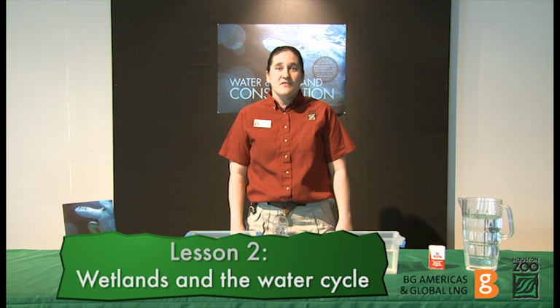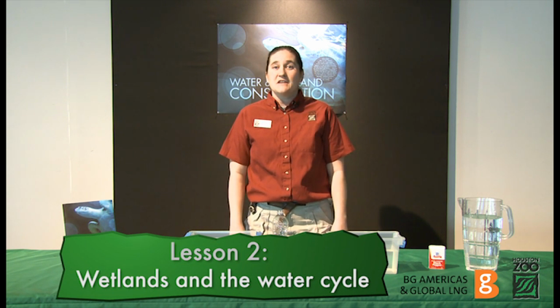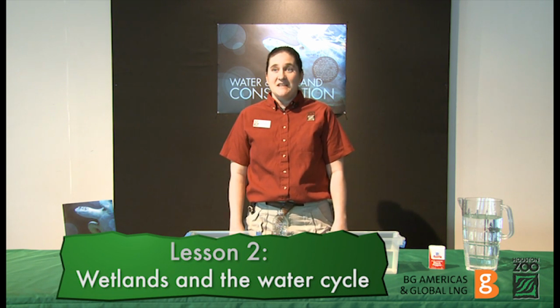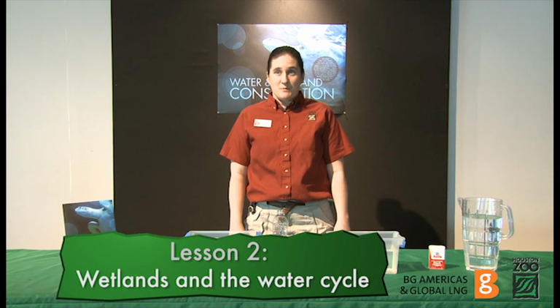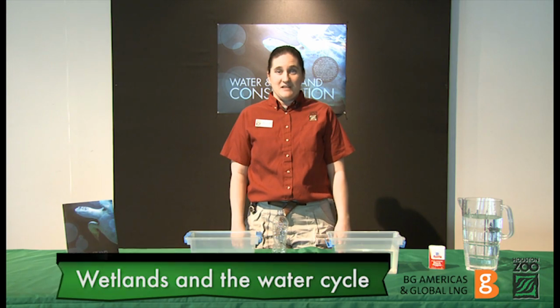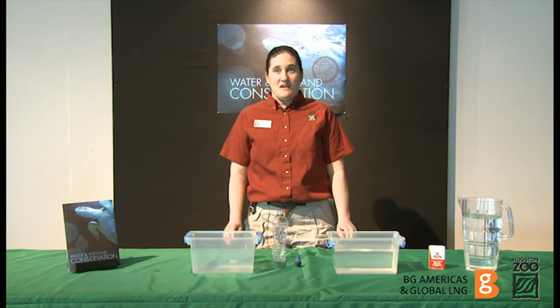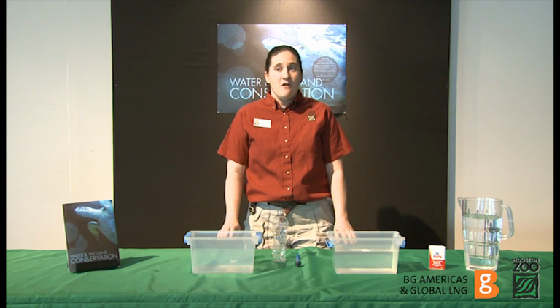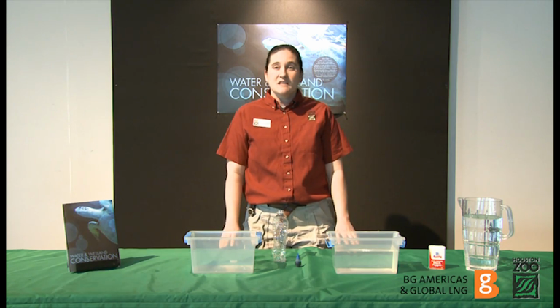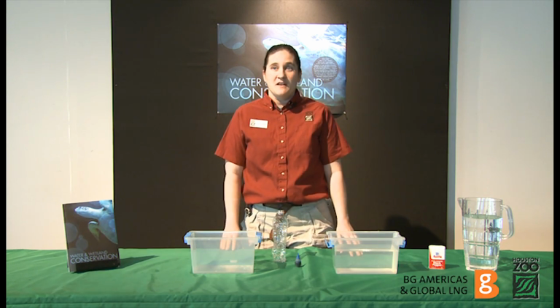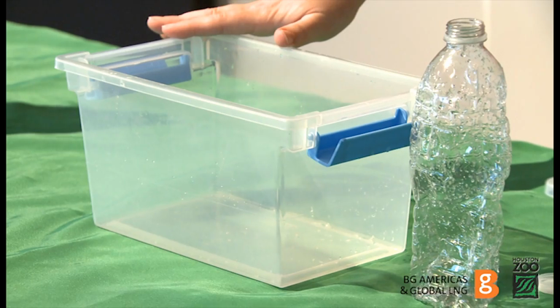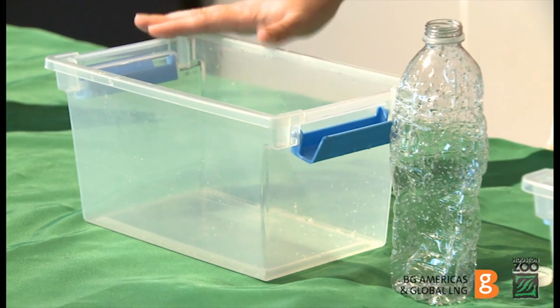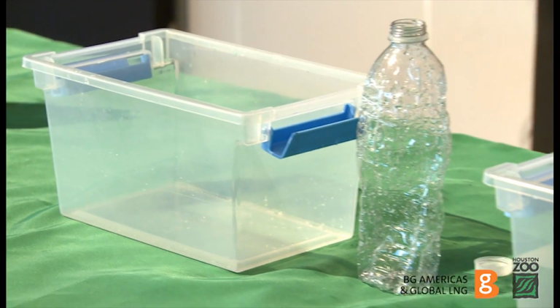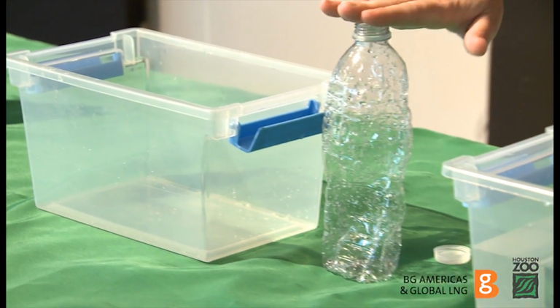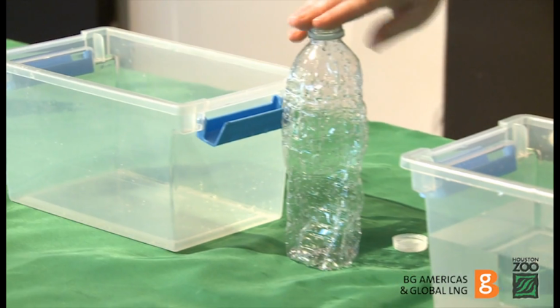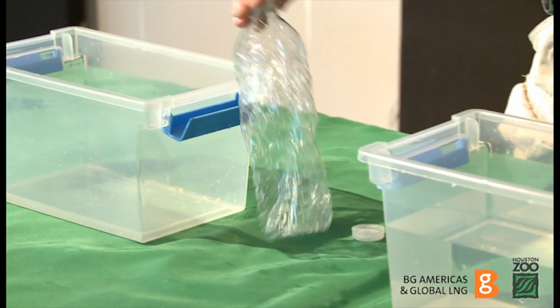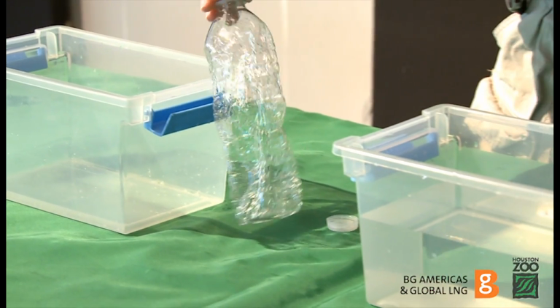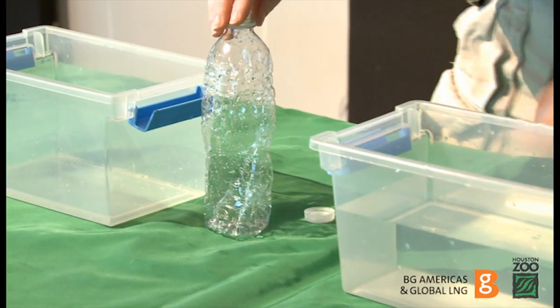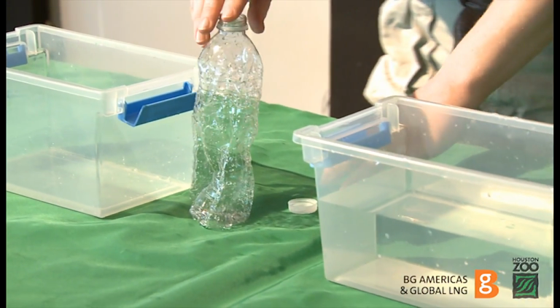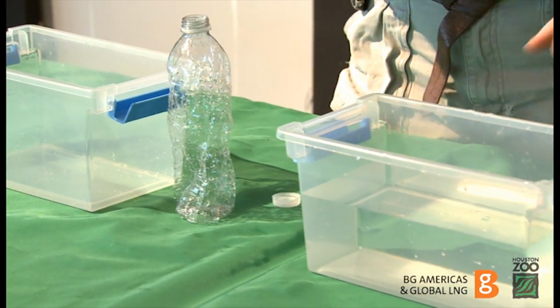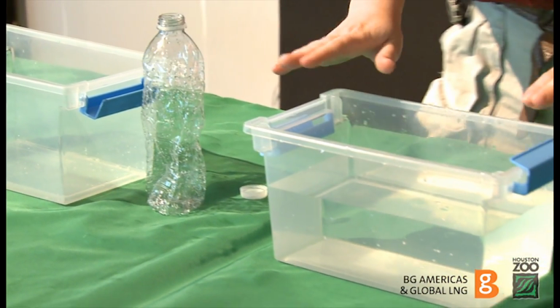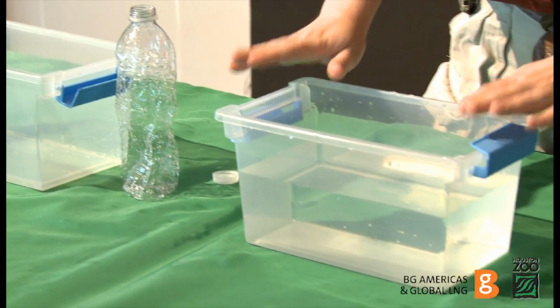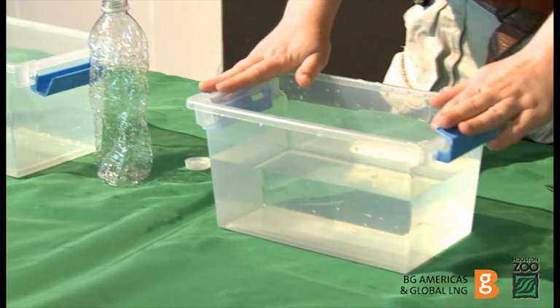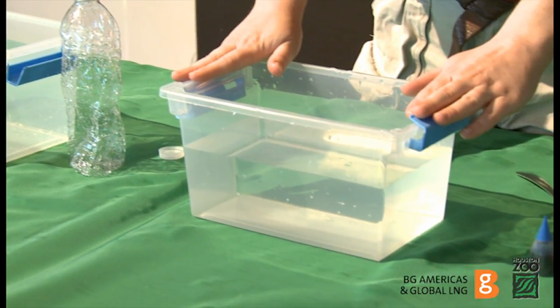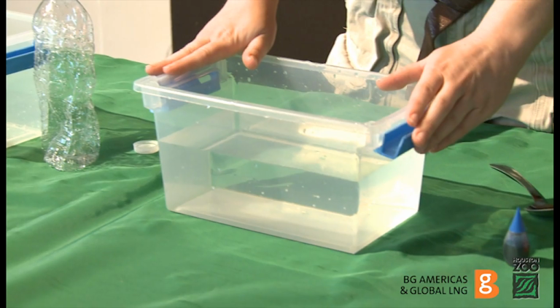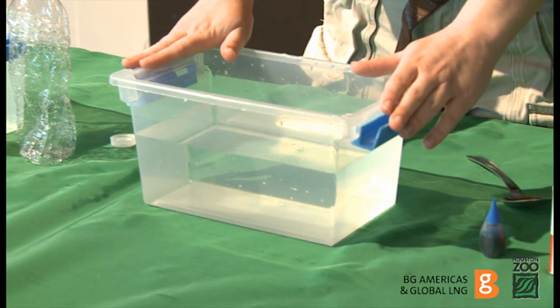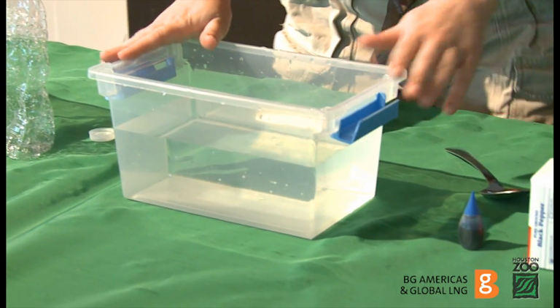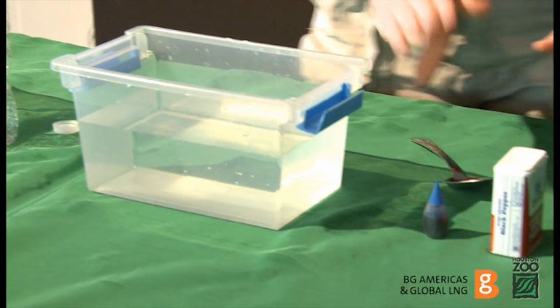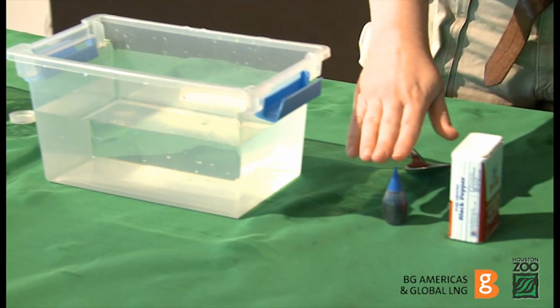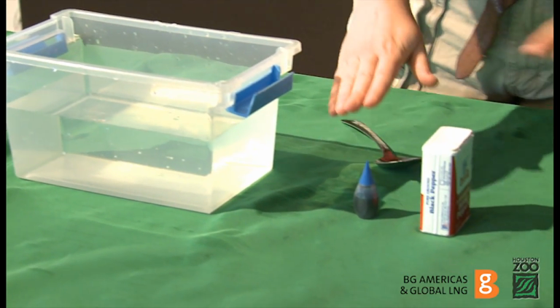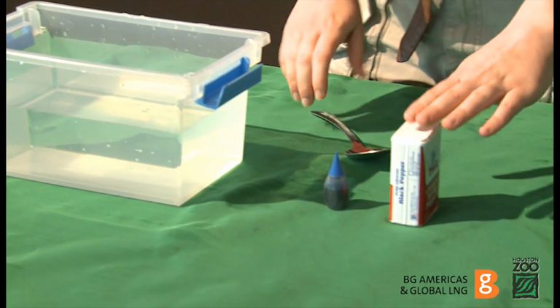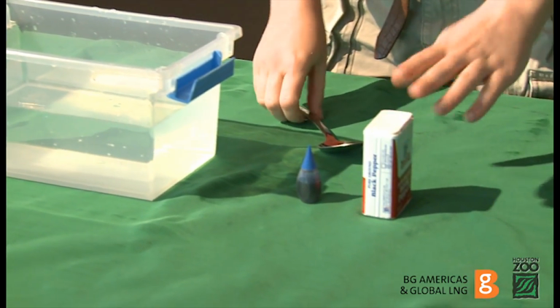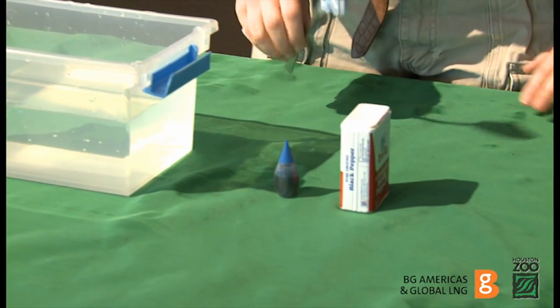This is the cutaneous respiration experiment. For this experiment, you'll need an empty bowl, one plastic water bottle with small holes, one large clear bowl filled with water, food coloring, black pepper, and a spoon.